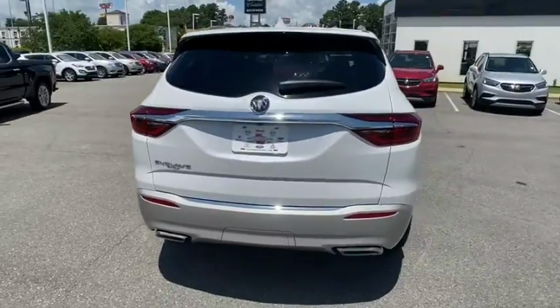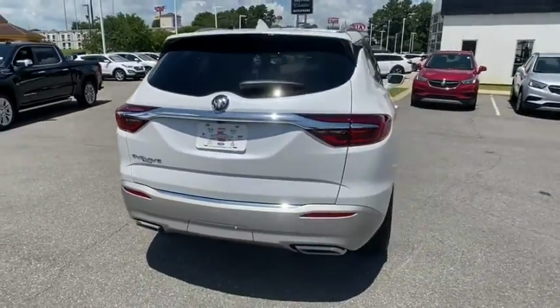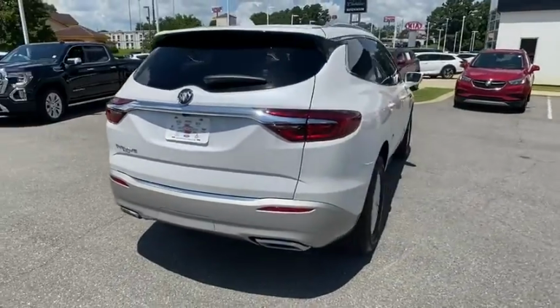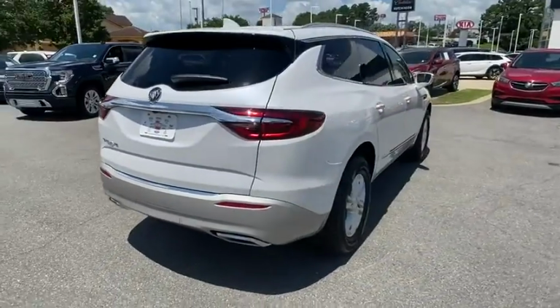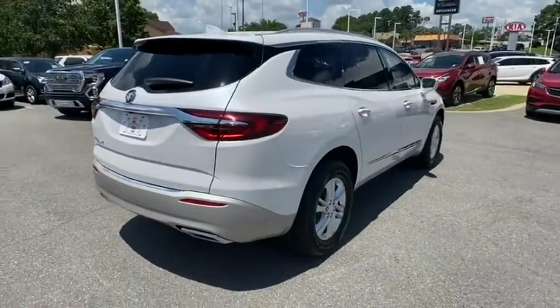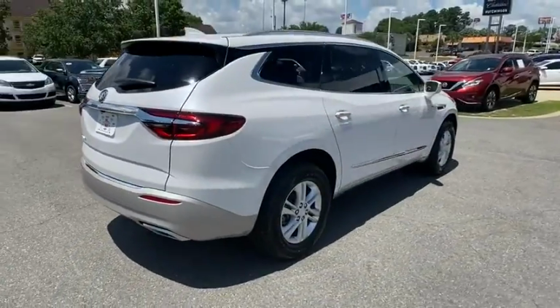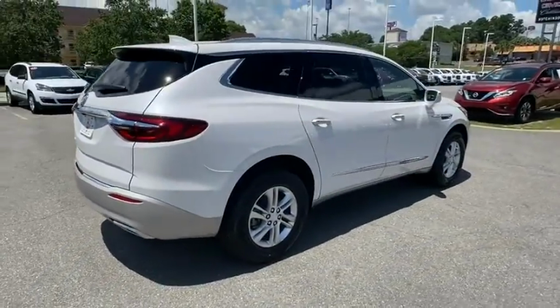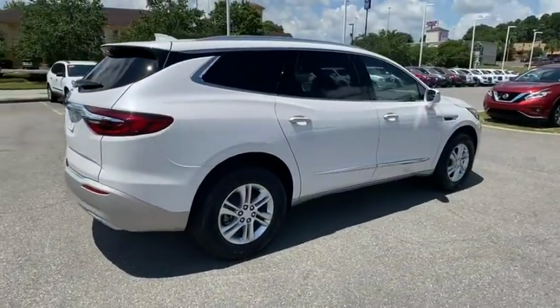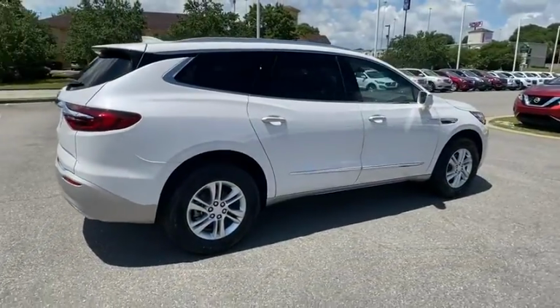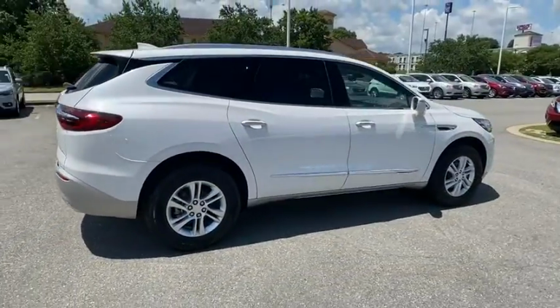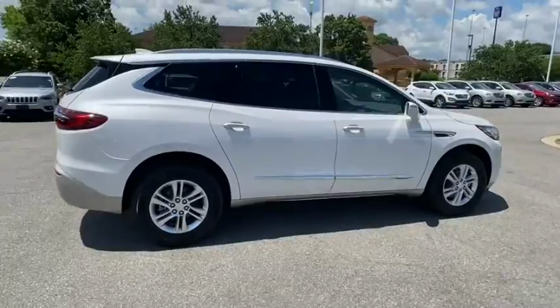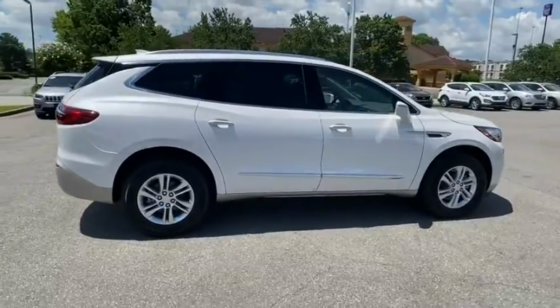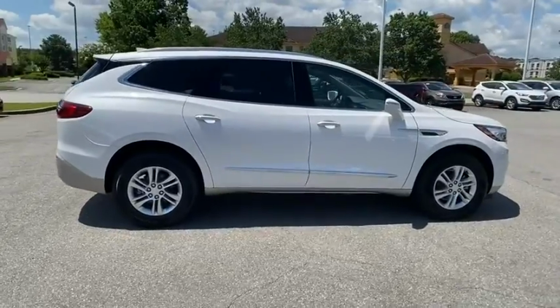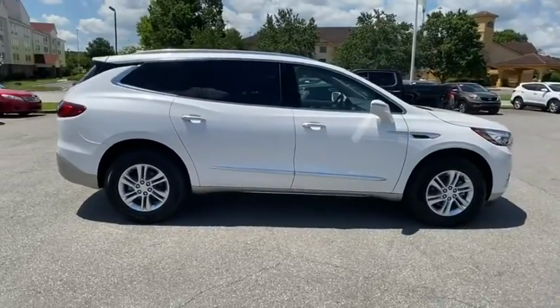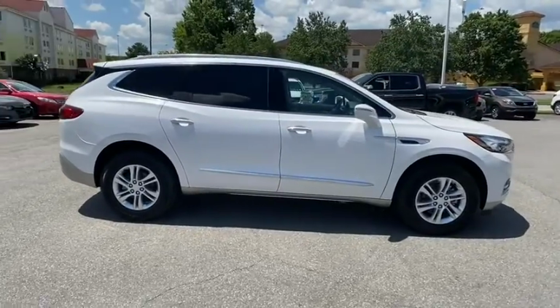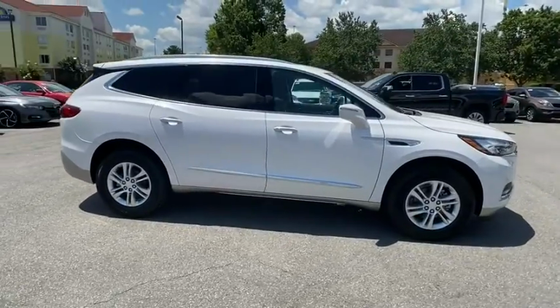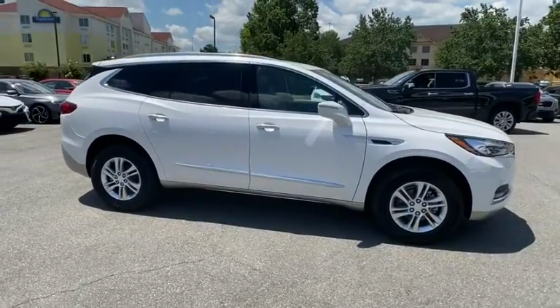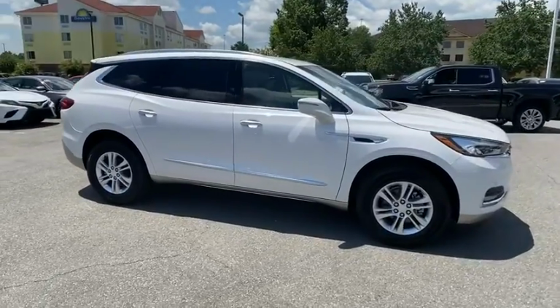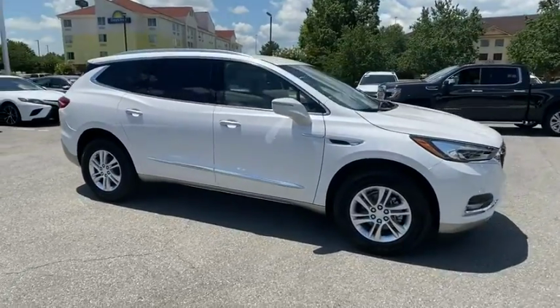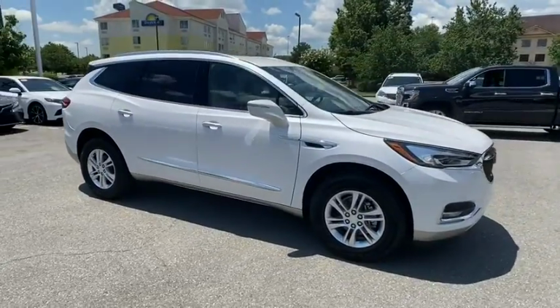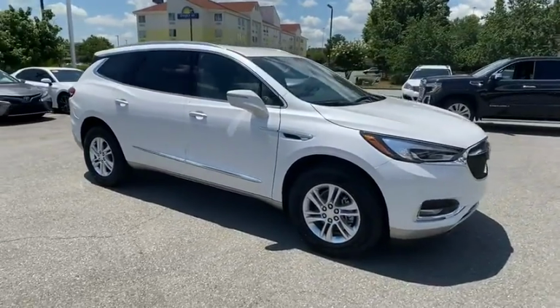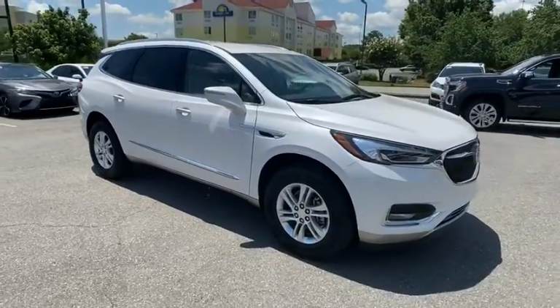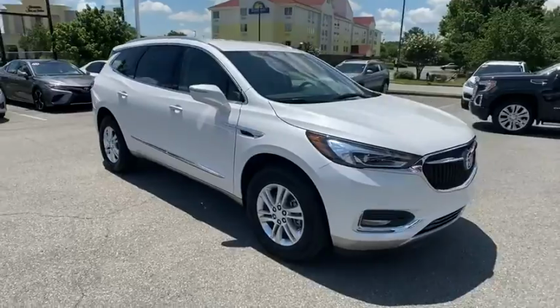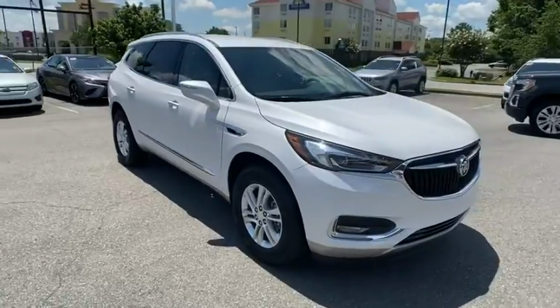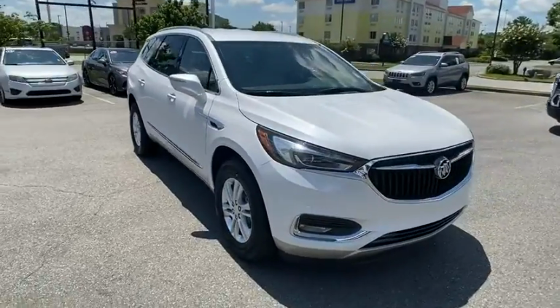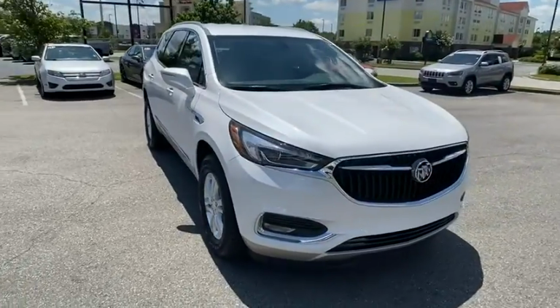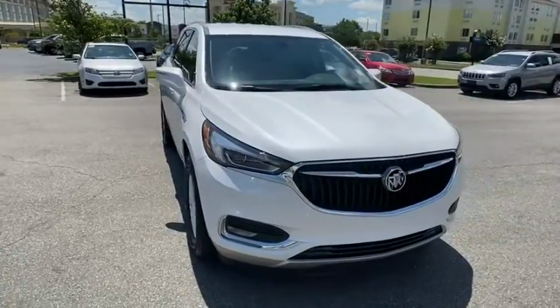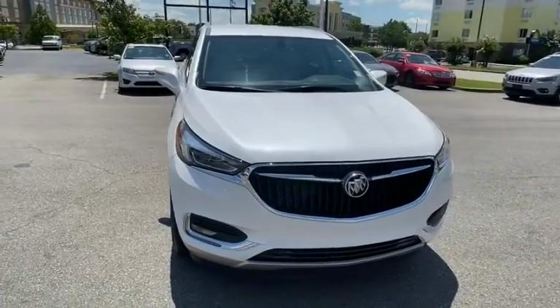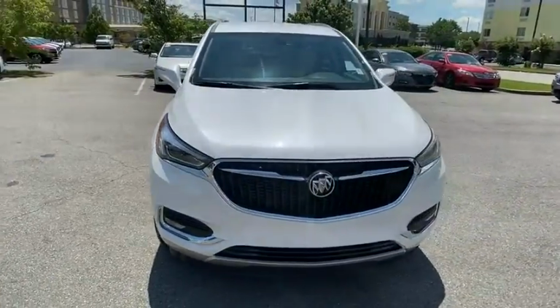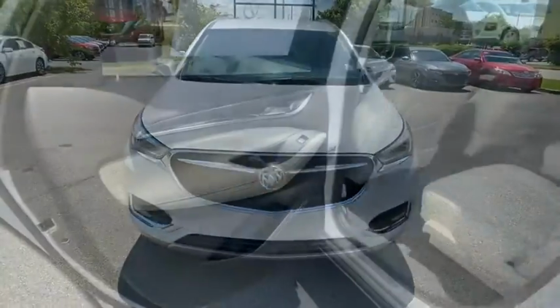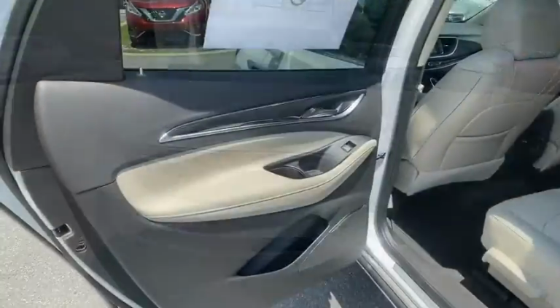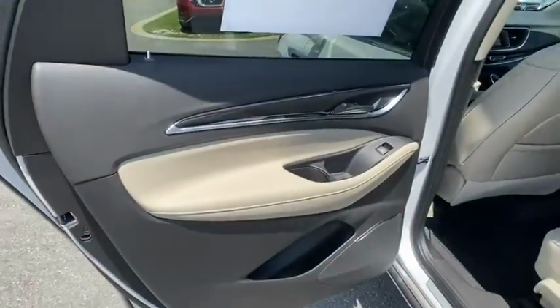Traction control, power liftgate, power passenger seat, dual airbags, leather-wrapped steering wheel, power steering, floor mats, four-wheel disc brakes, center armrest, active suspension system, universal garage door opener.